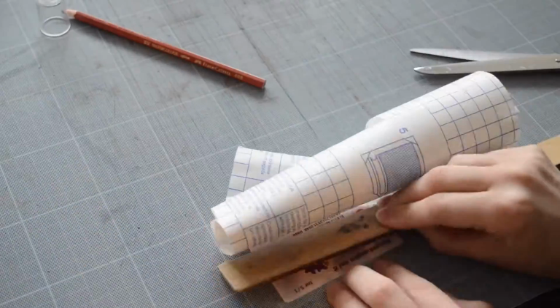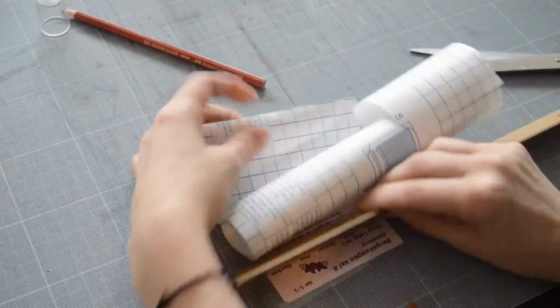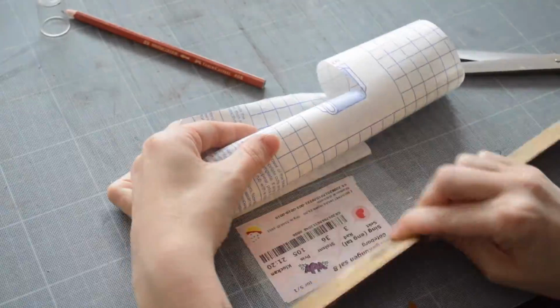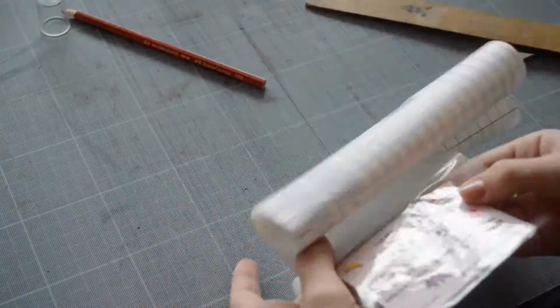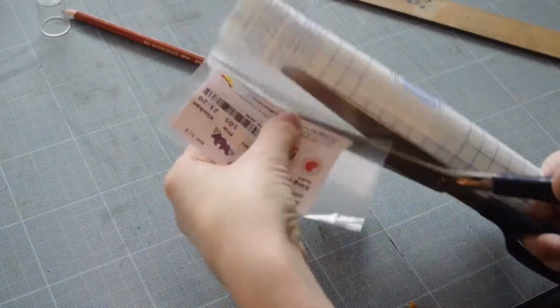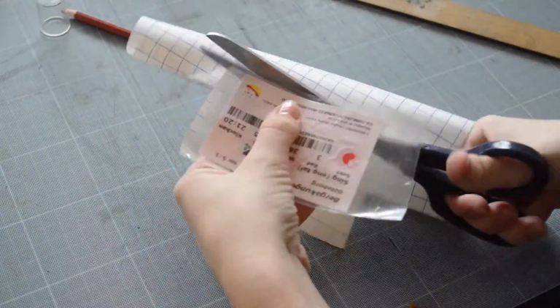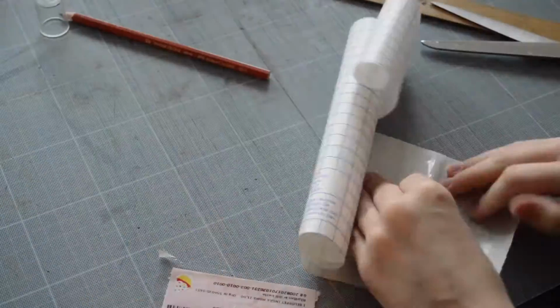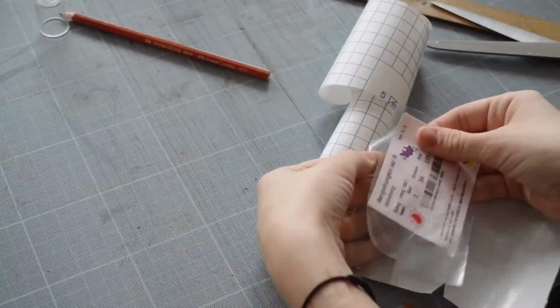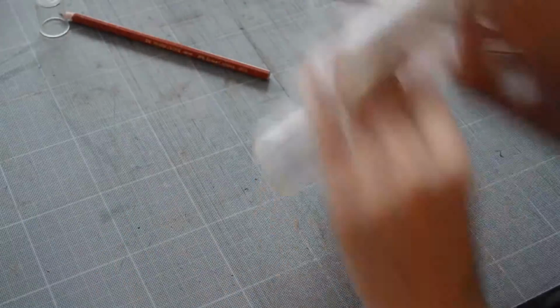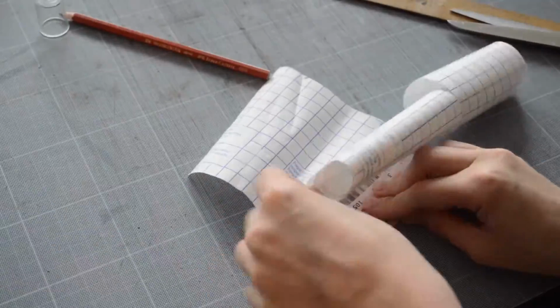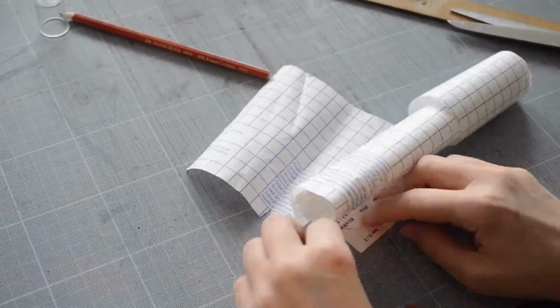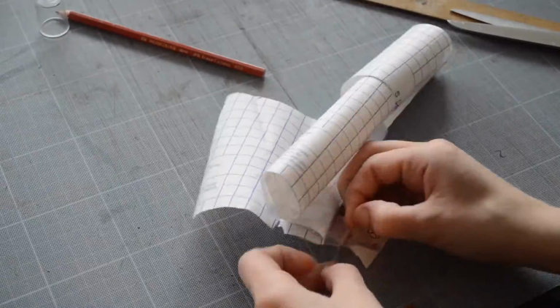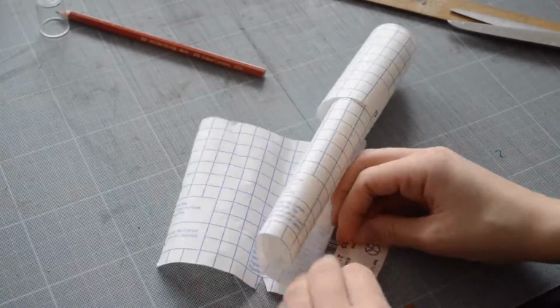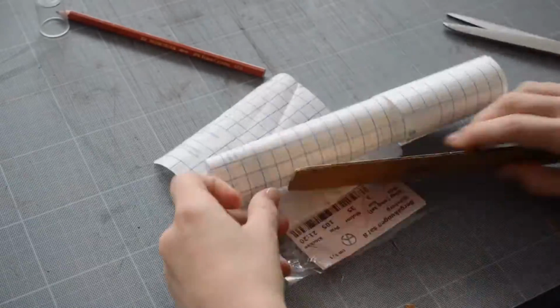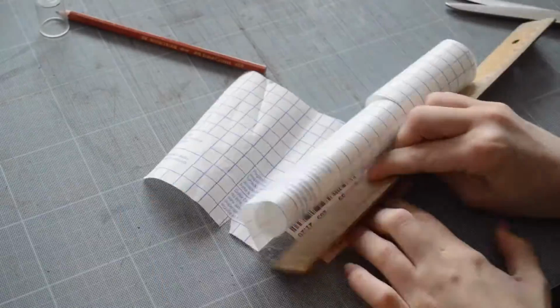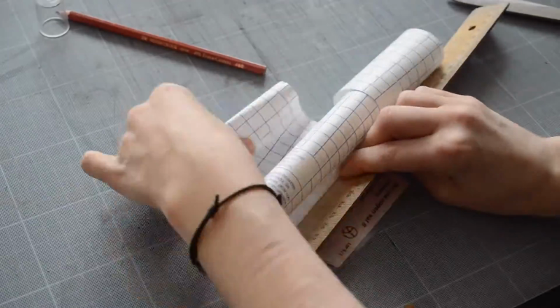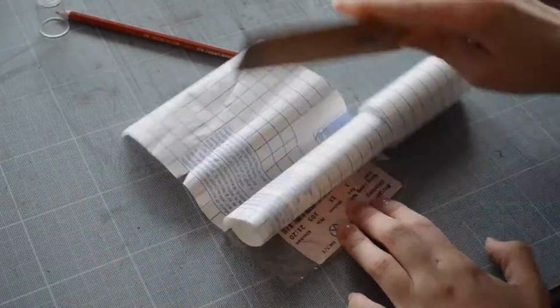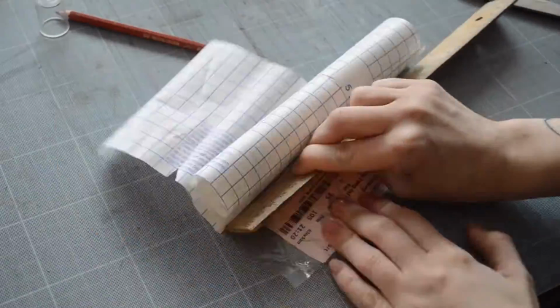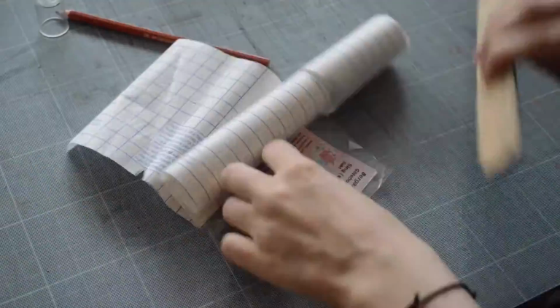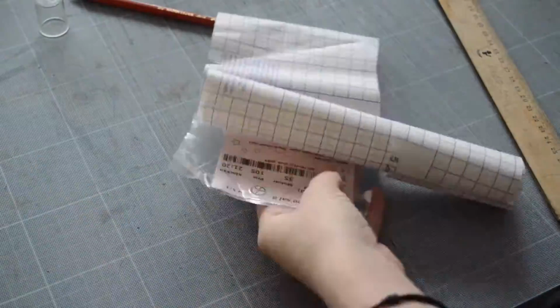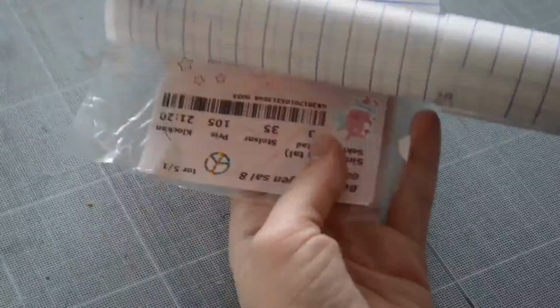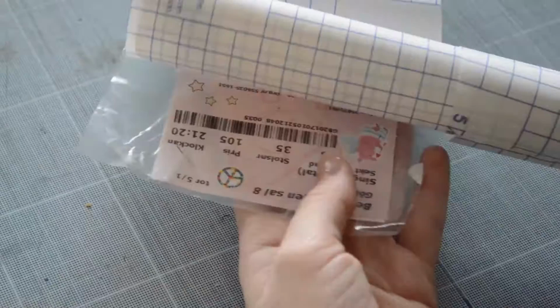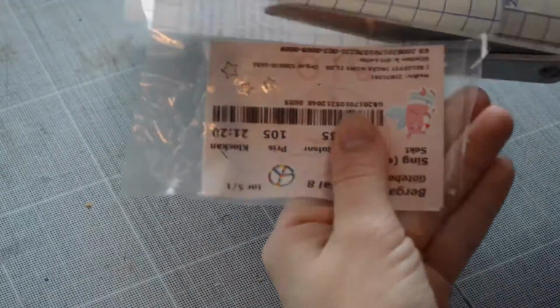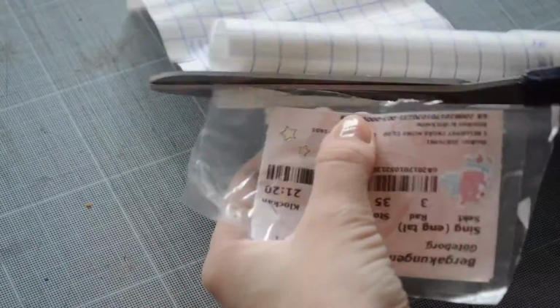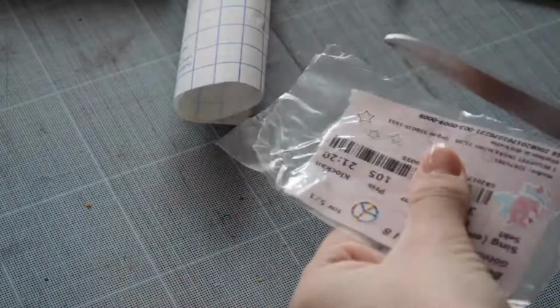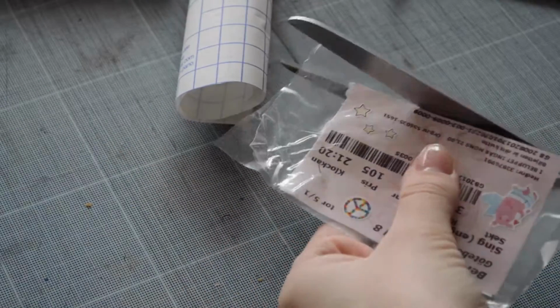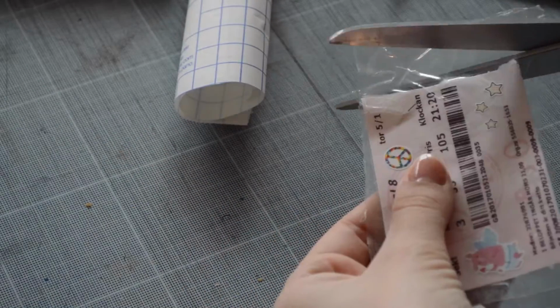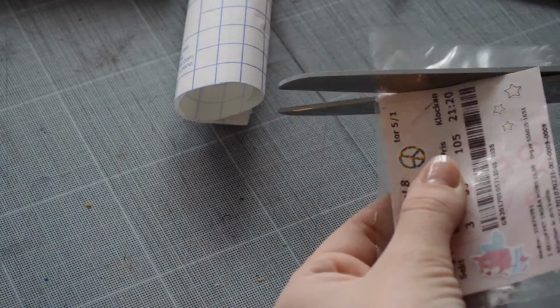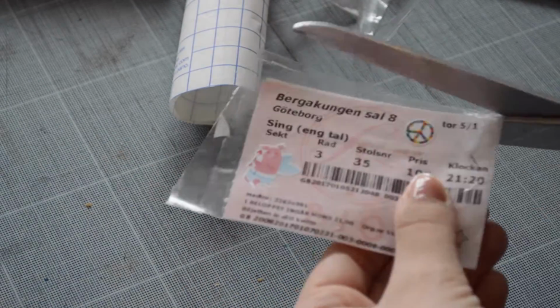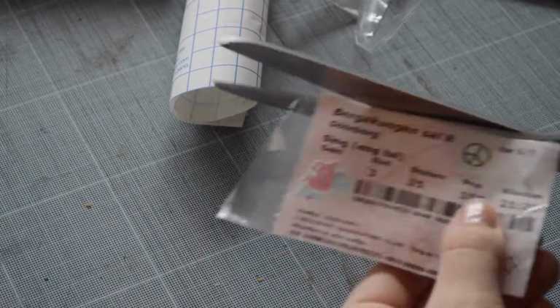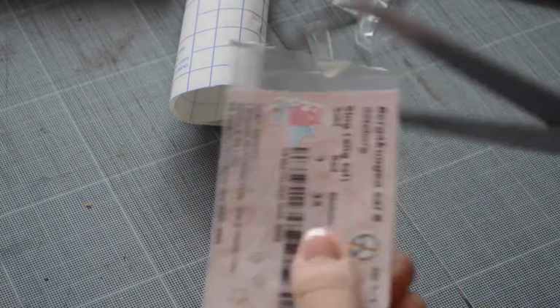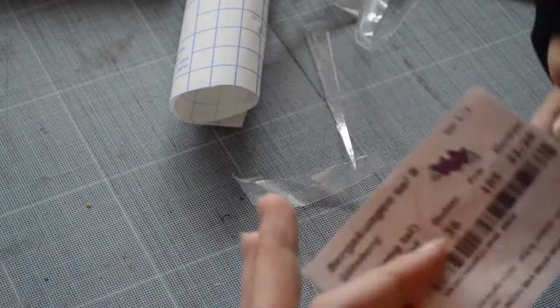I don't know the best way to explain this, but I basically put on the plastic and try not to get any bubbles by using a ruler, then put it on one side at a time and cut the corners out. This might be a good alternative to laminating.